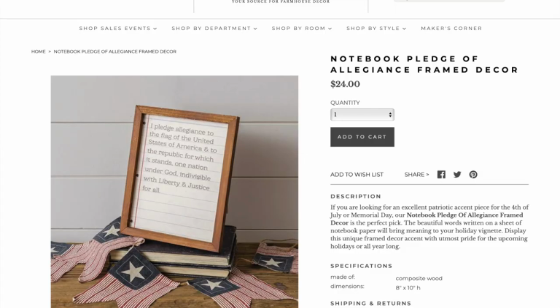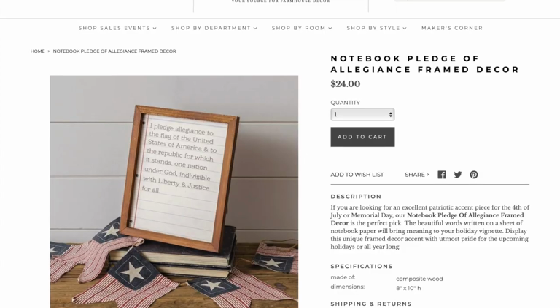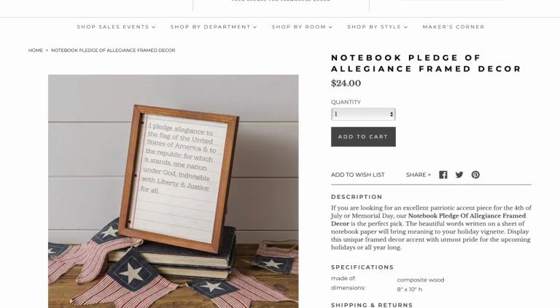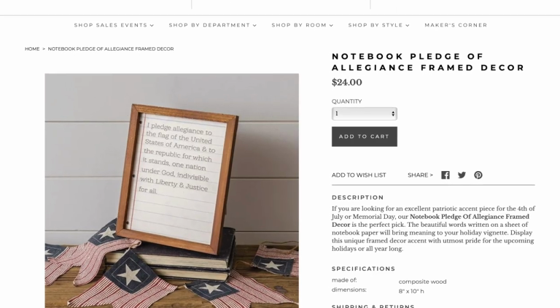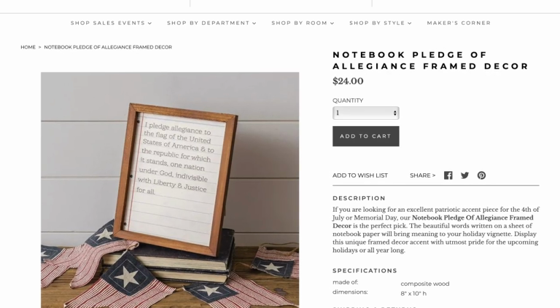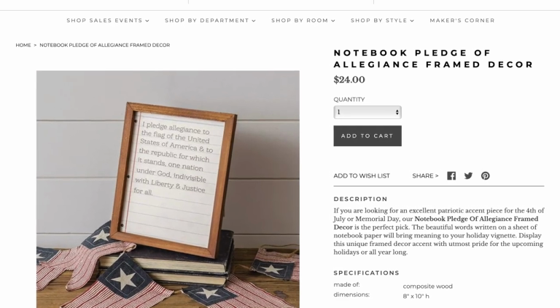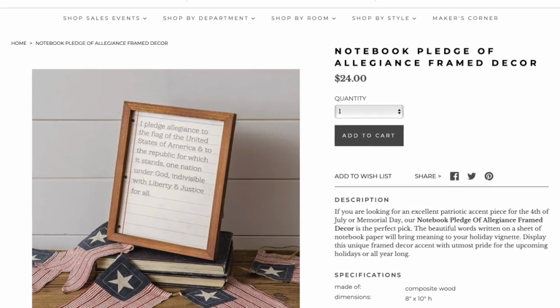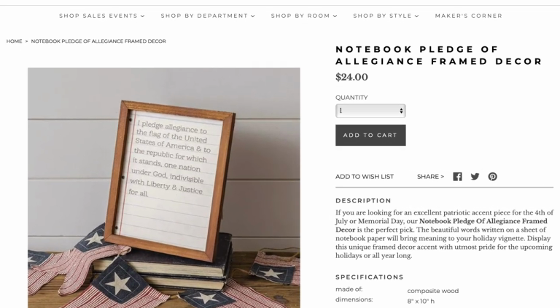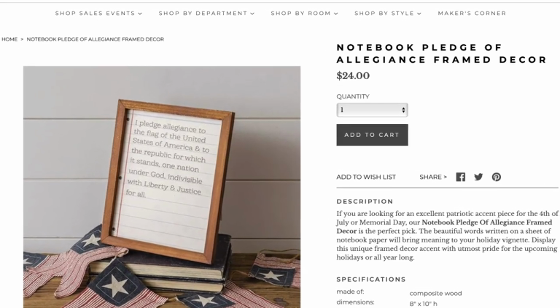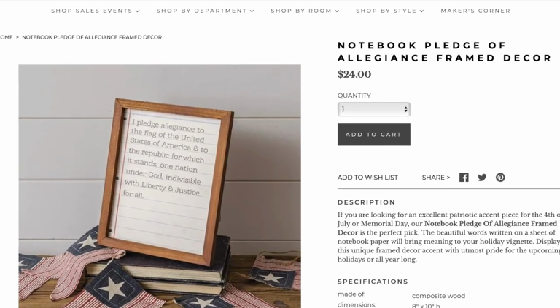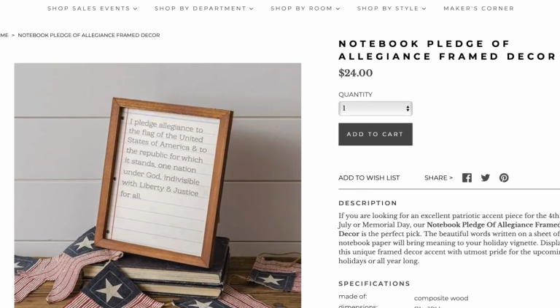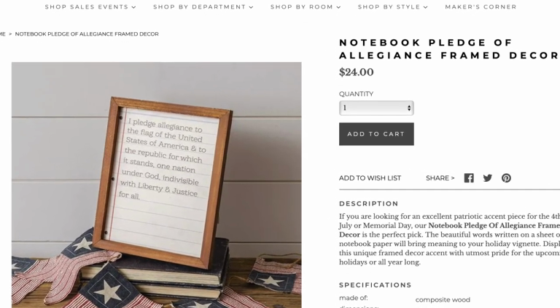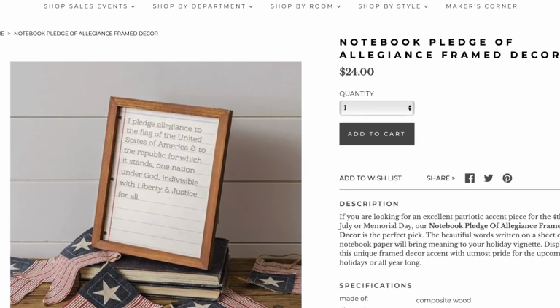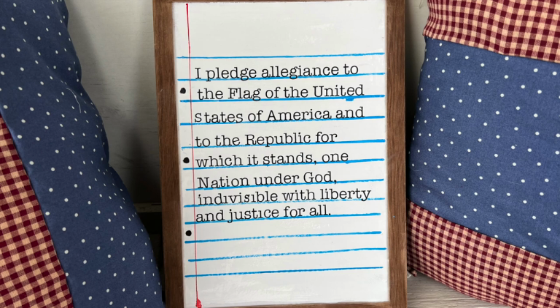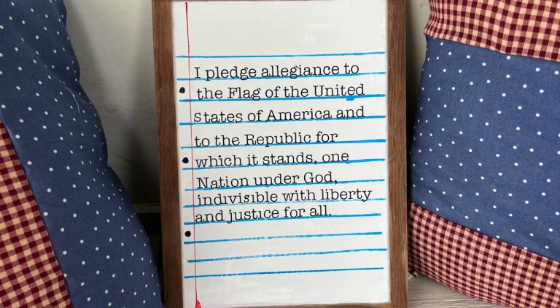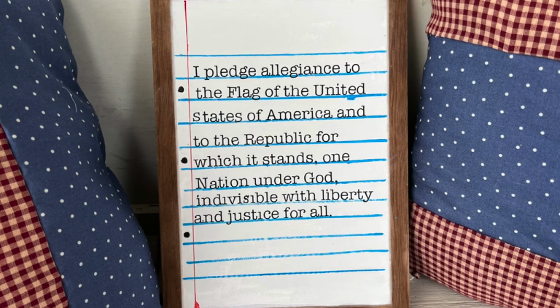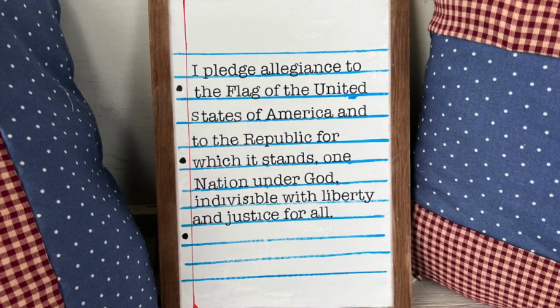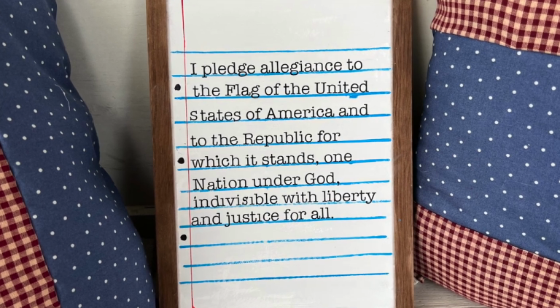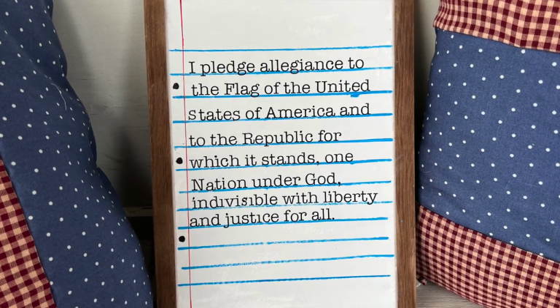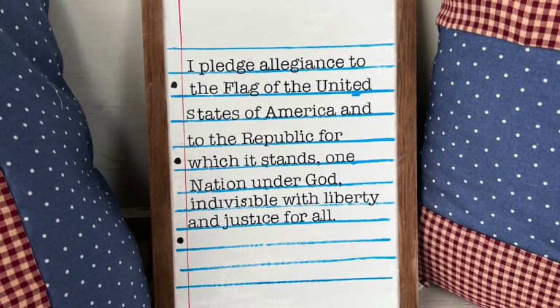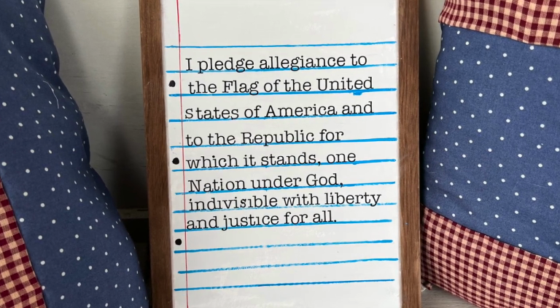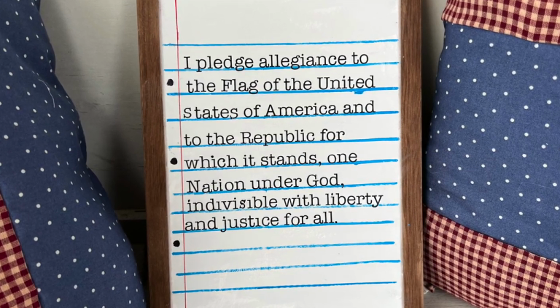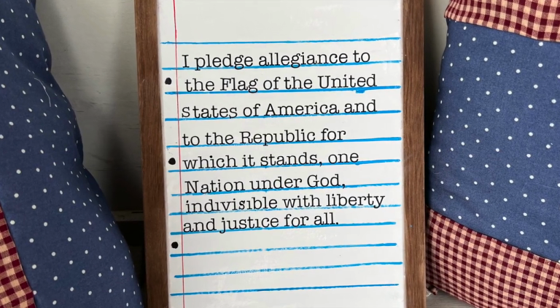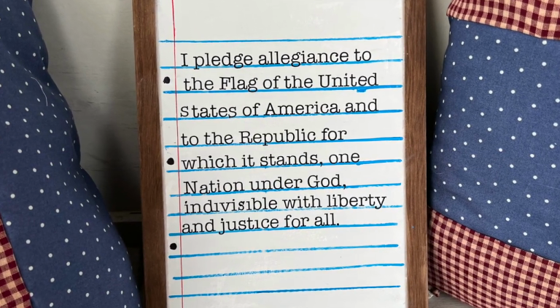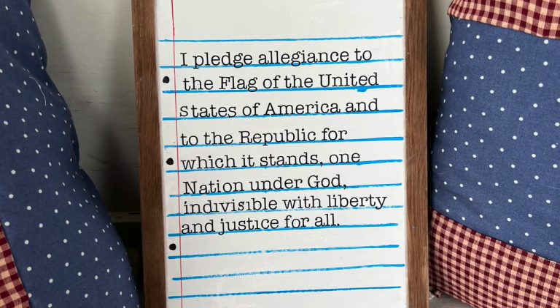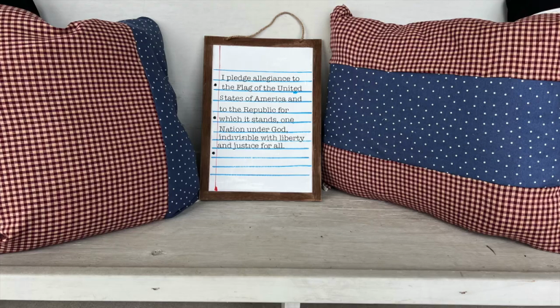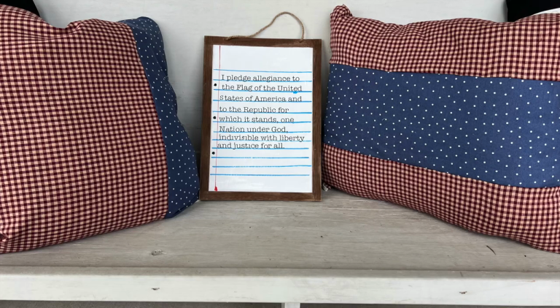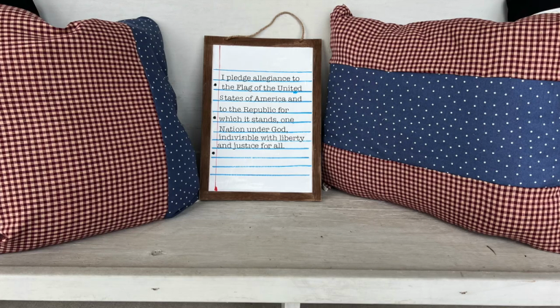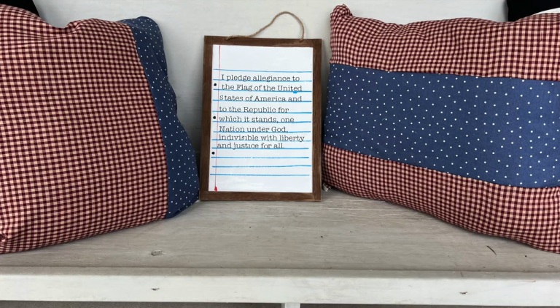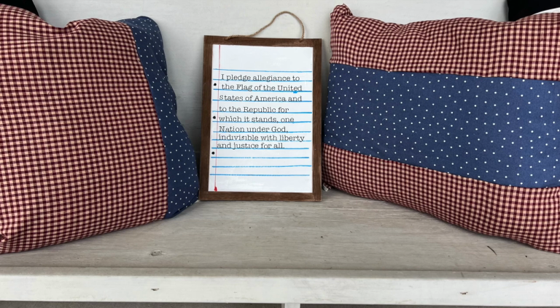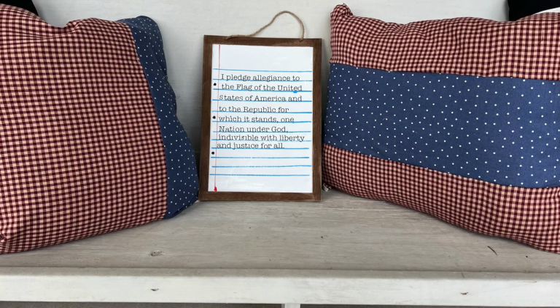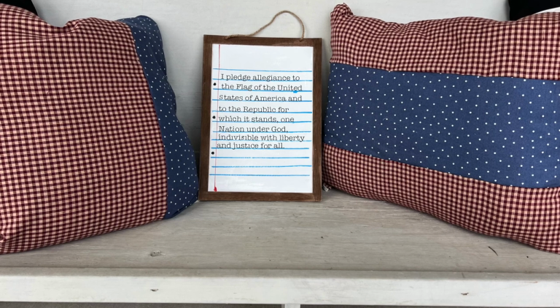Here's an example of the little sign from Antique Farmhouse, and here's mine. I think mine turned out really cute. You can kind of tell where I messed up a little bit, but overall it looks great.